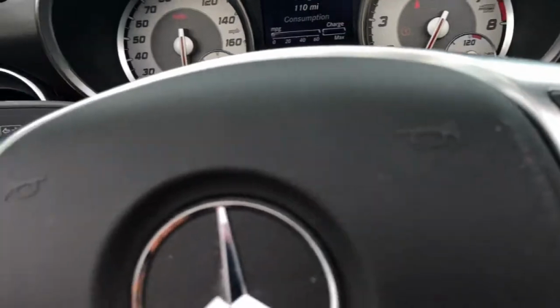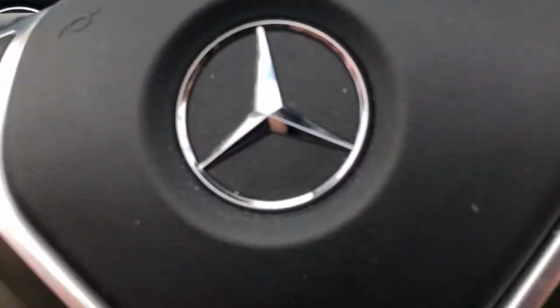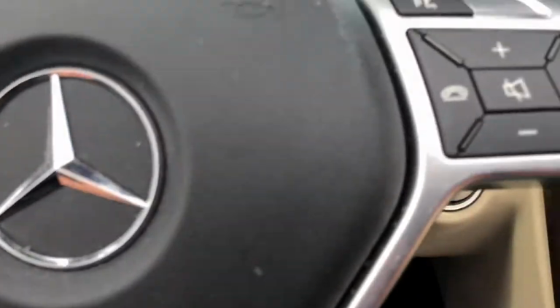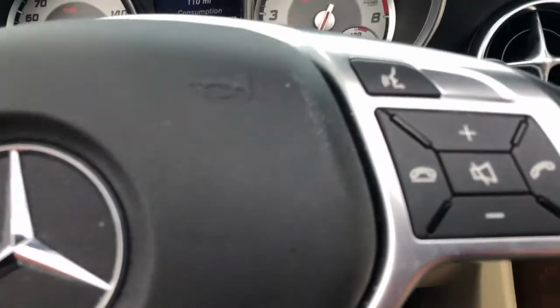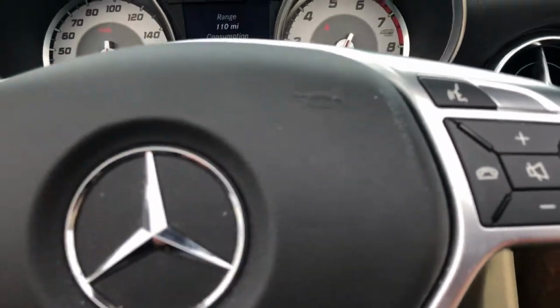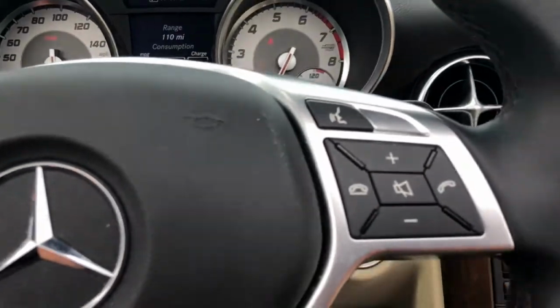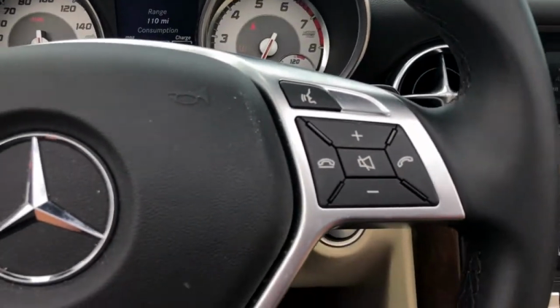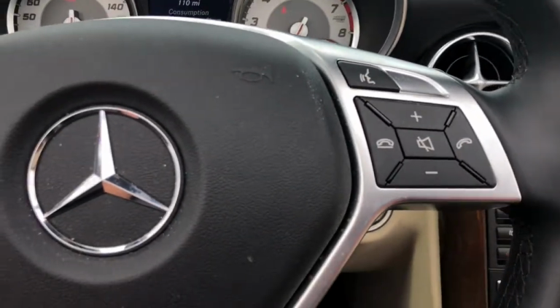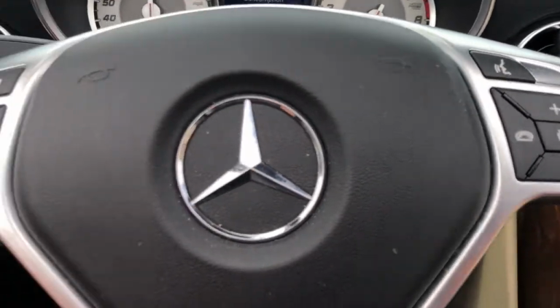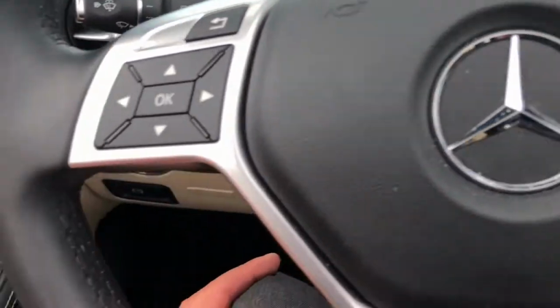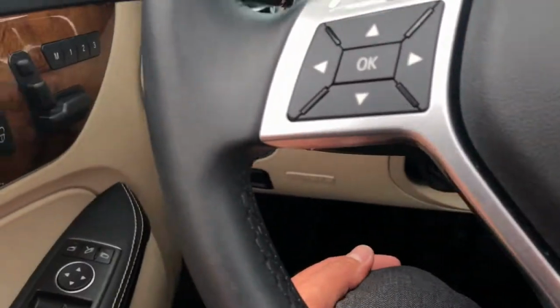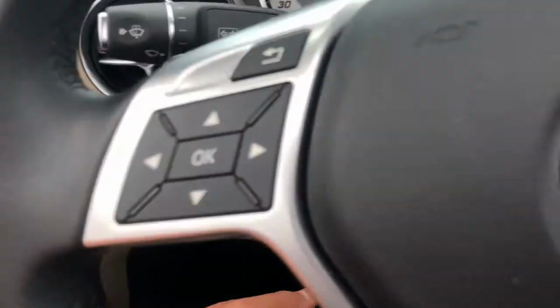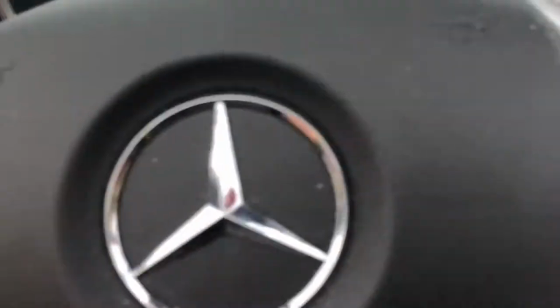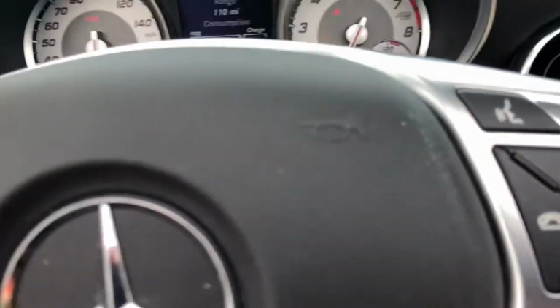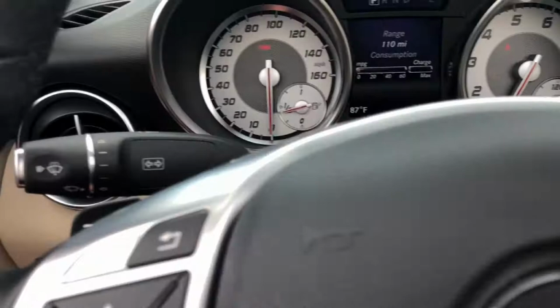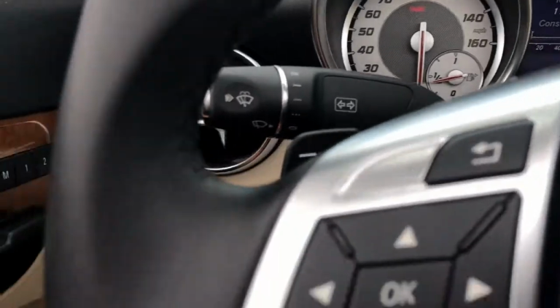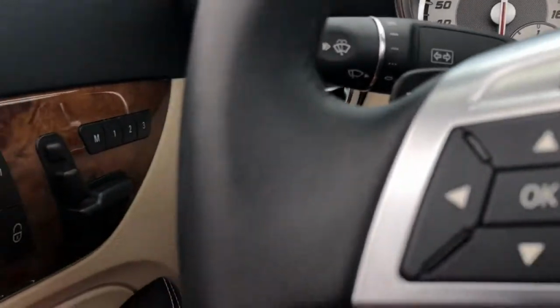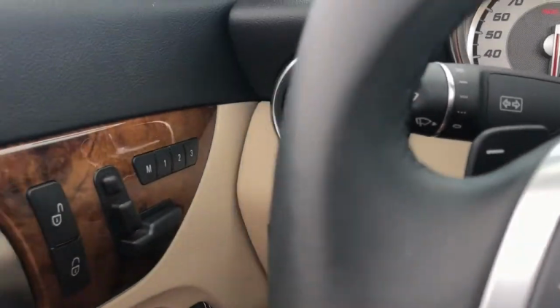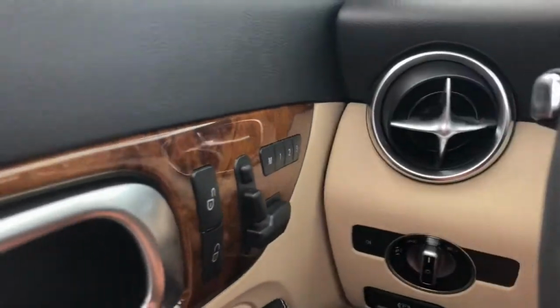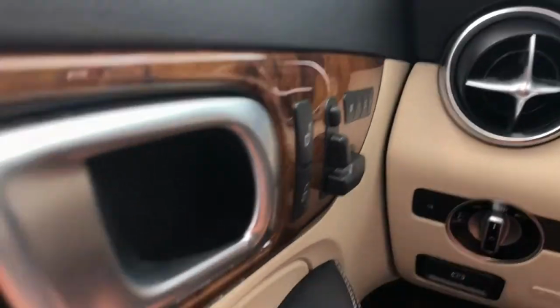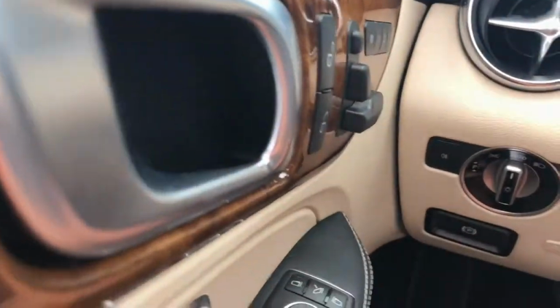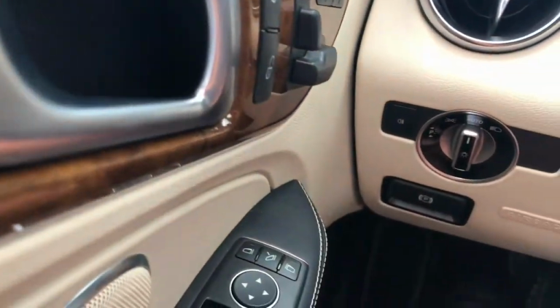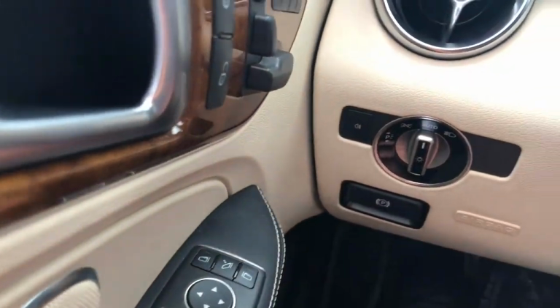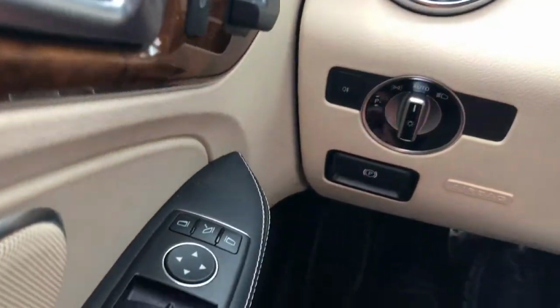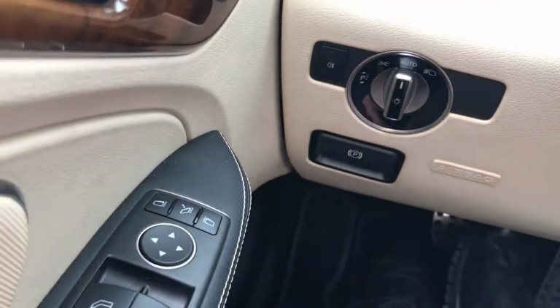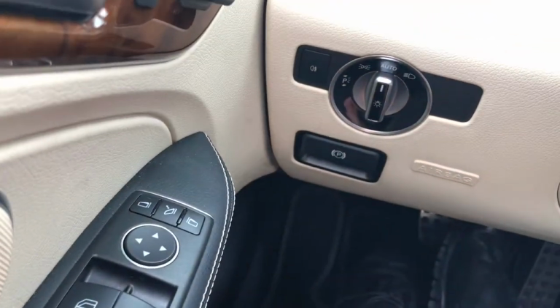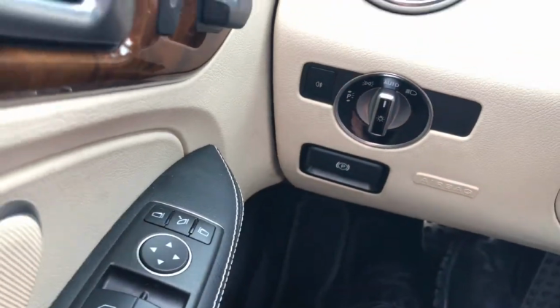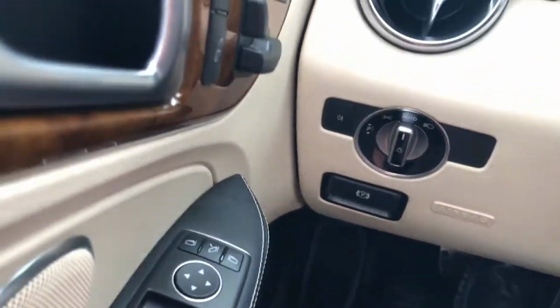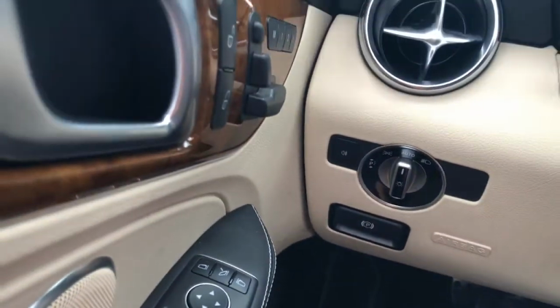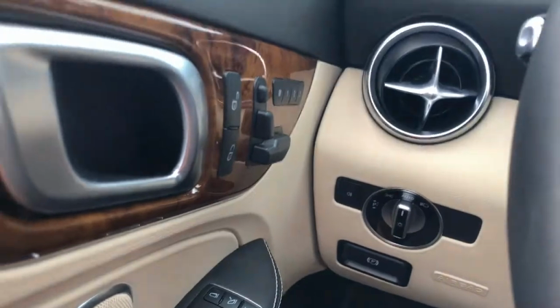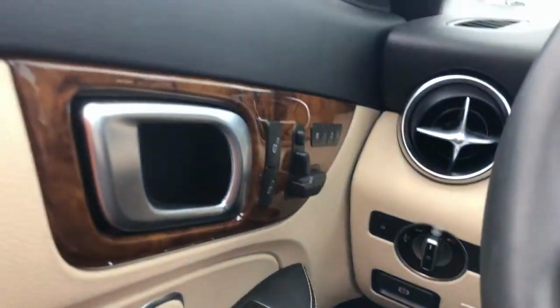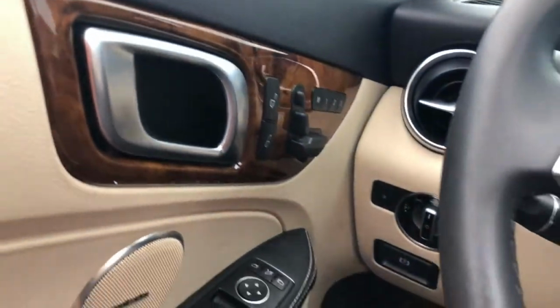Pair your phone, do hands-free calling. All your steering wheel-mounted controls, Bluetooth controls. Paddle shifters. Automatic headlights. Fog lamps.